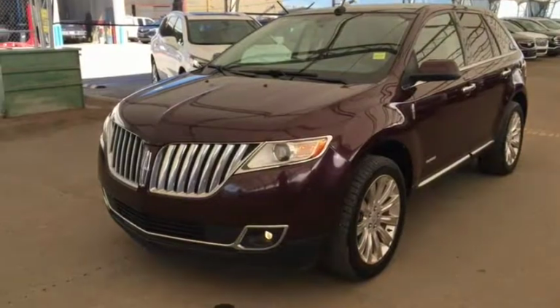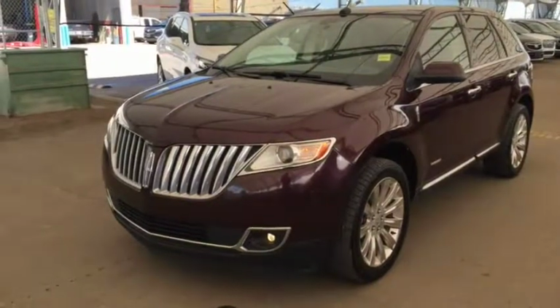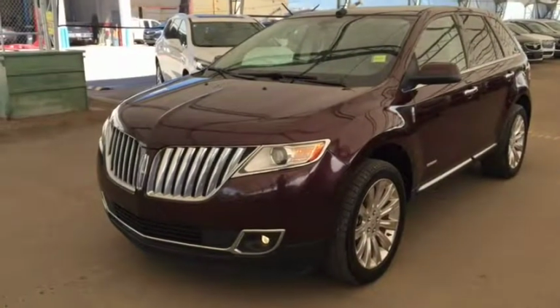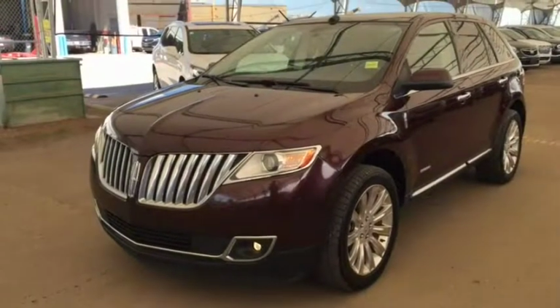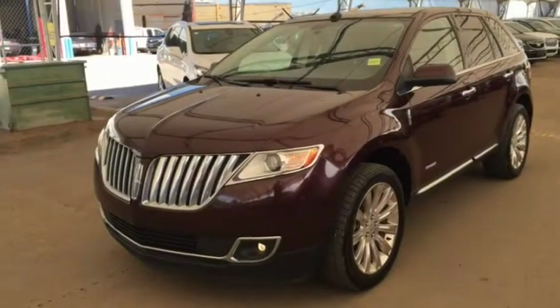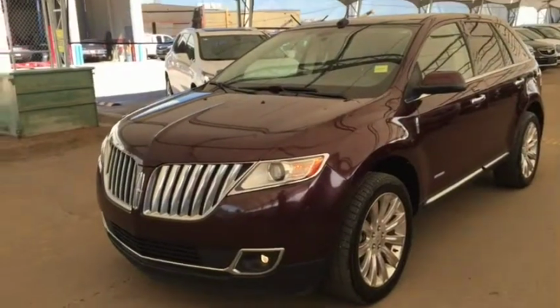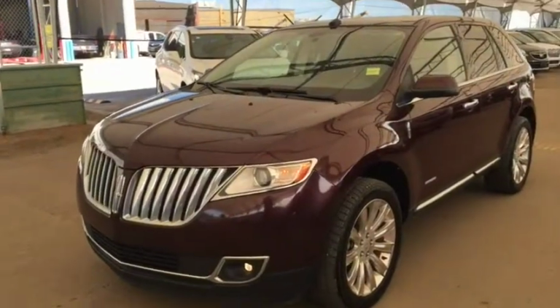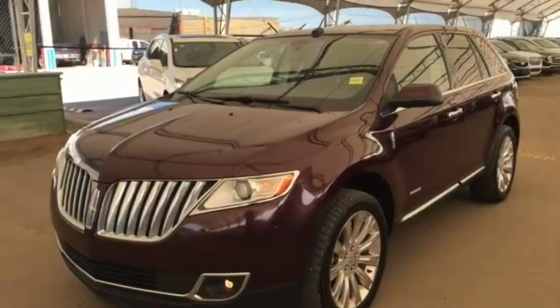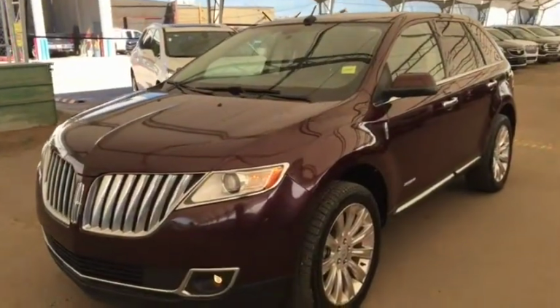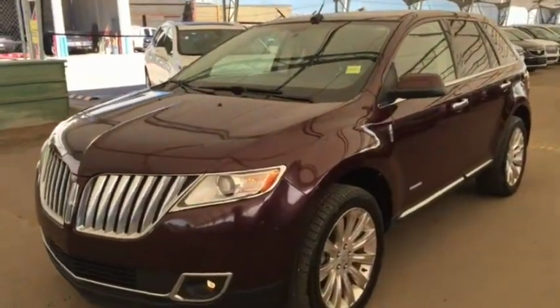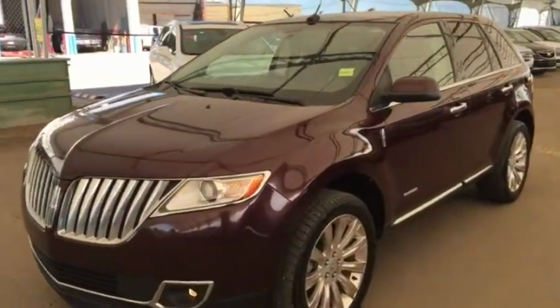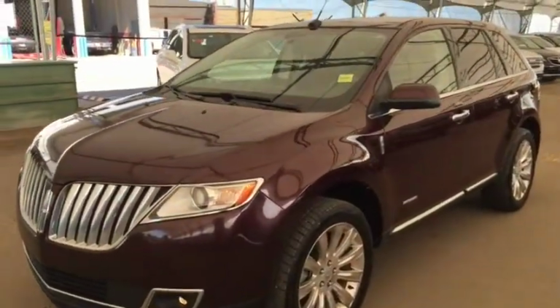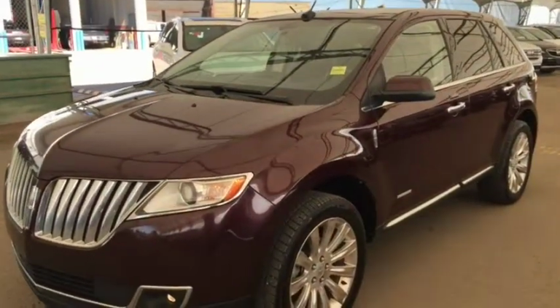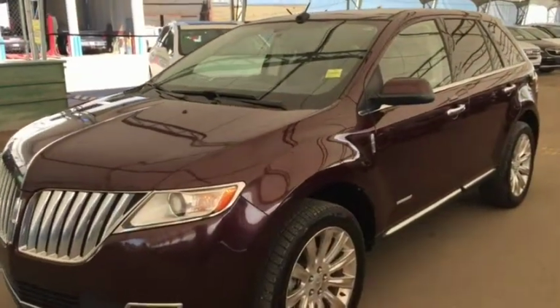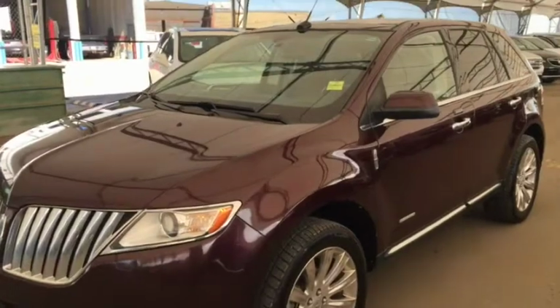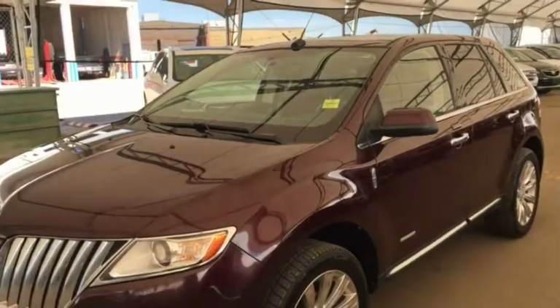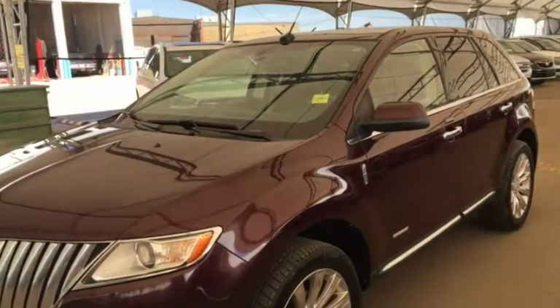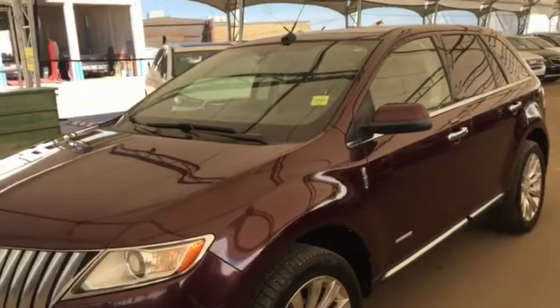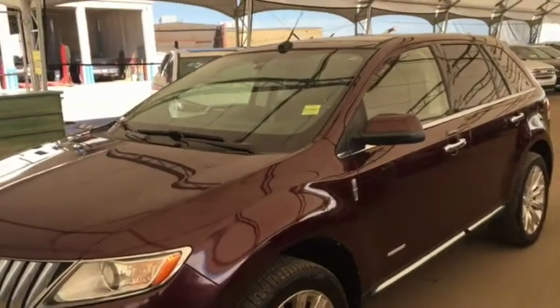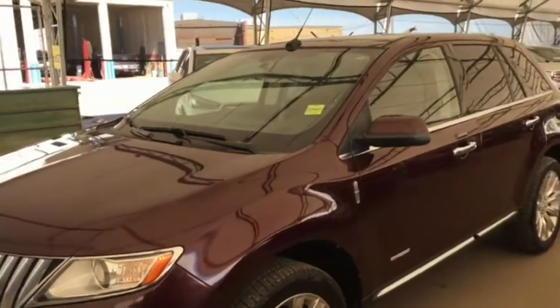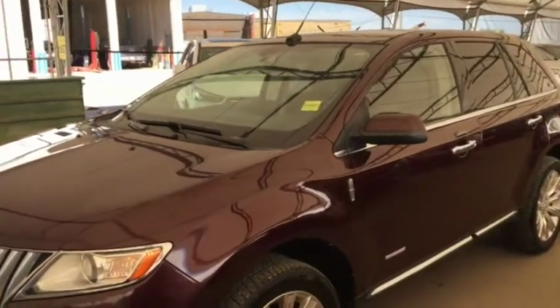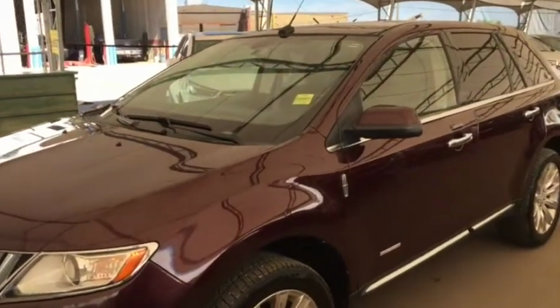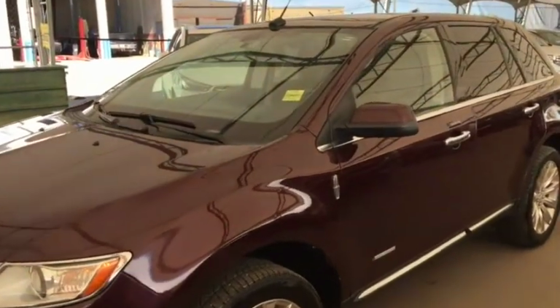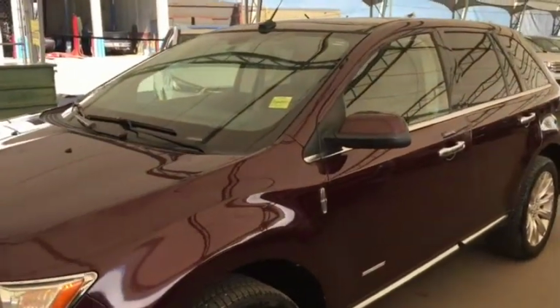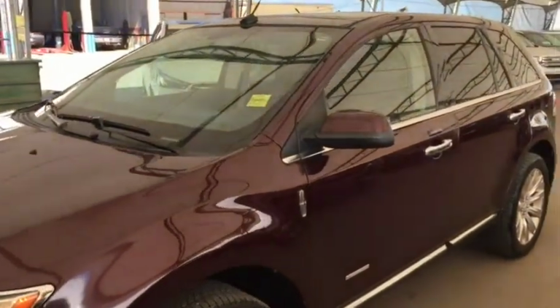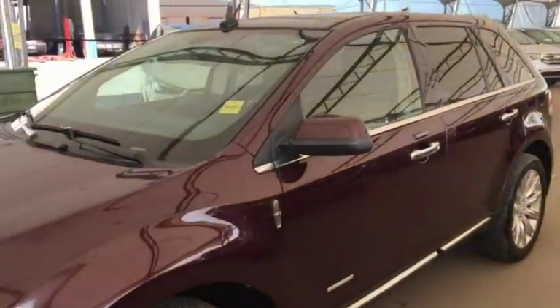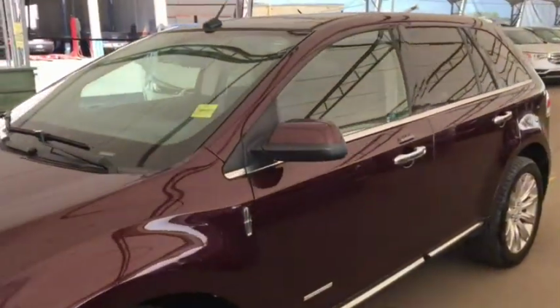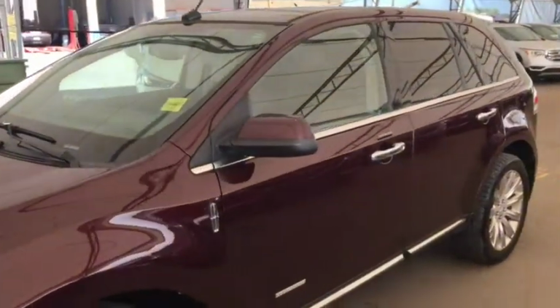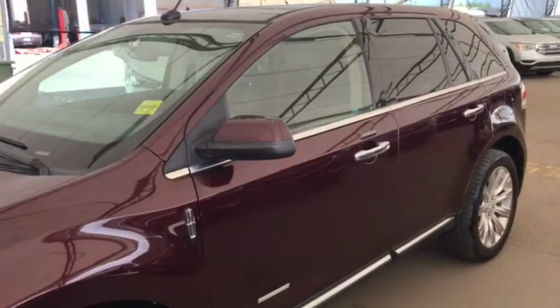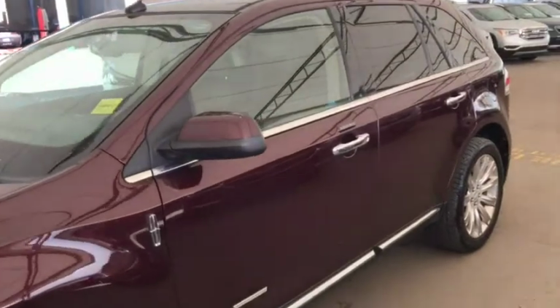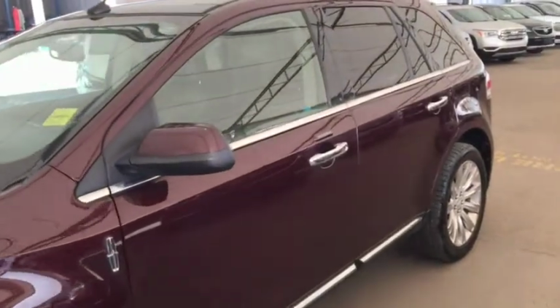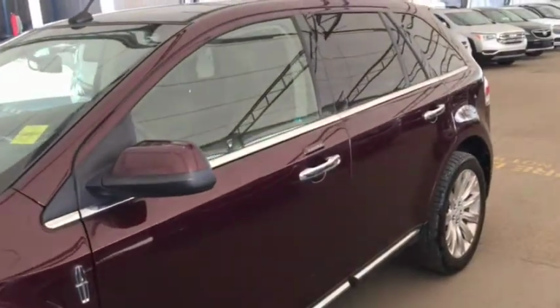Hello and welcome to Davis Chevrolet. This is a pre-owned 2011 Lincoln MKX limited edition all-wheel drive in Burgundy.